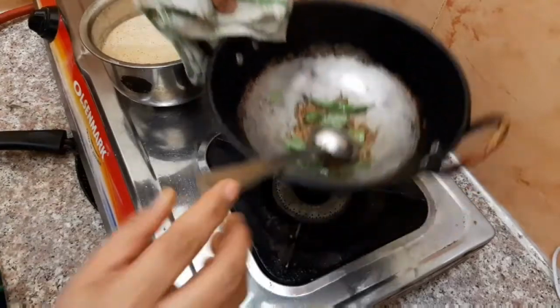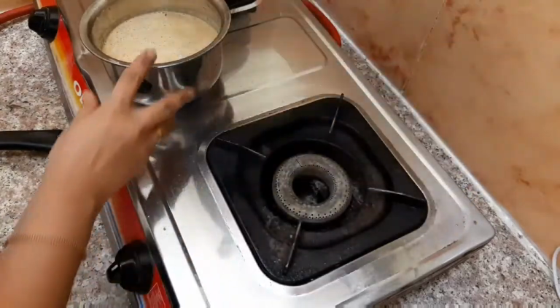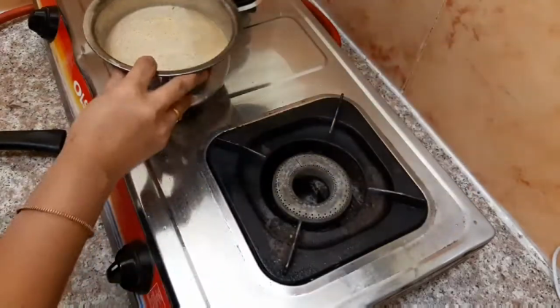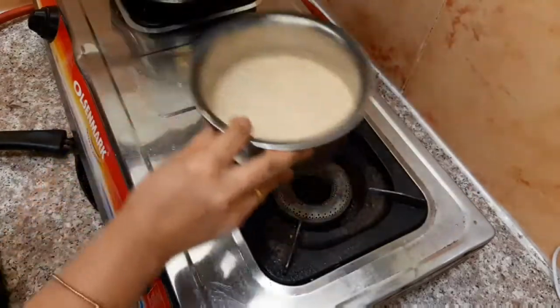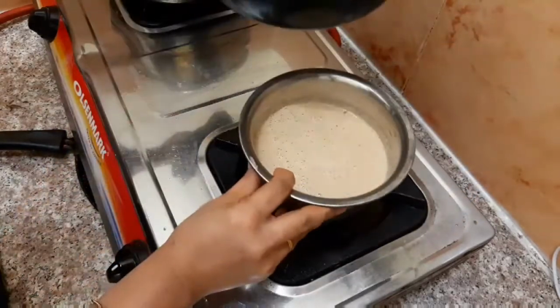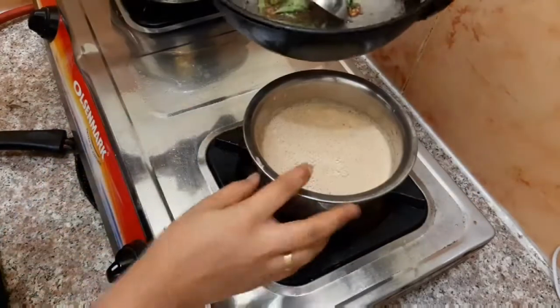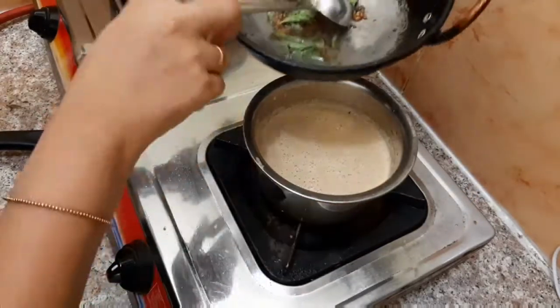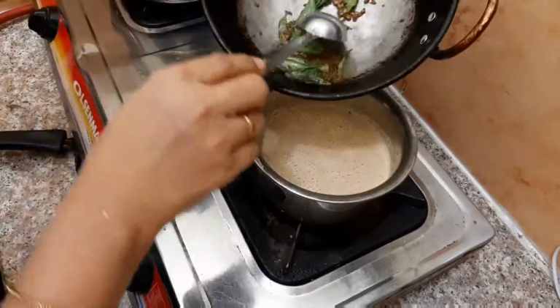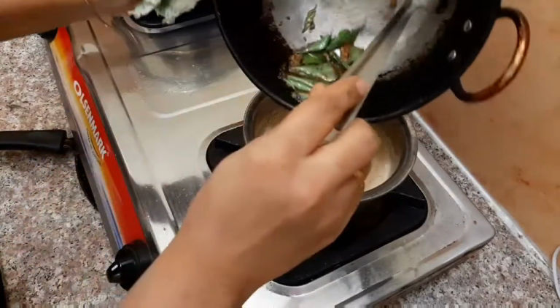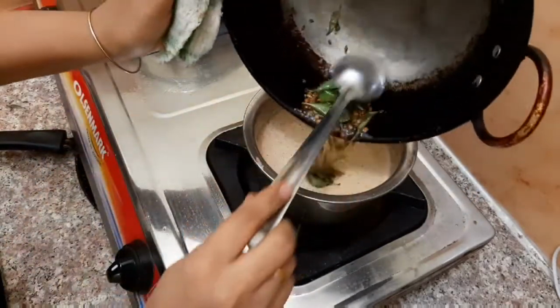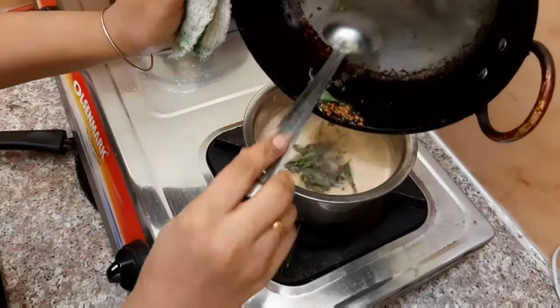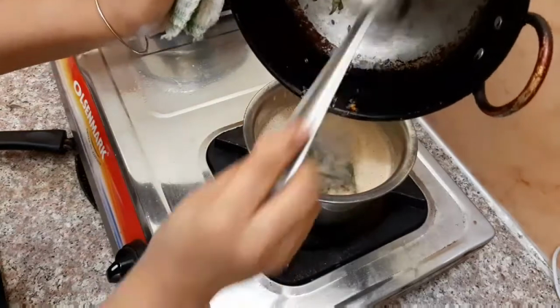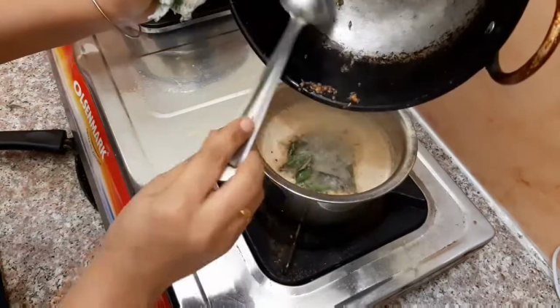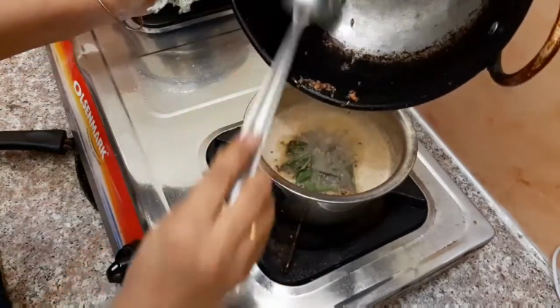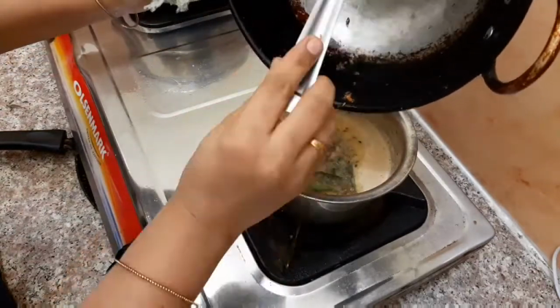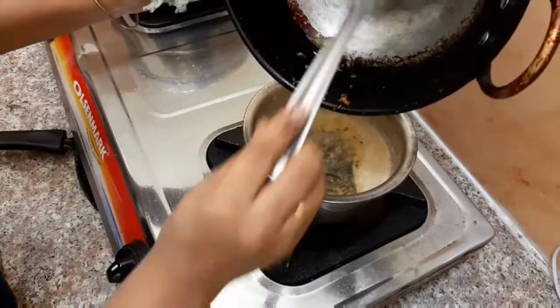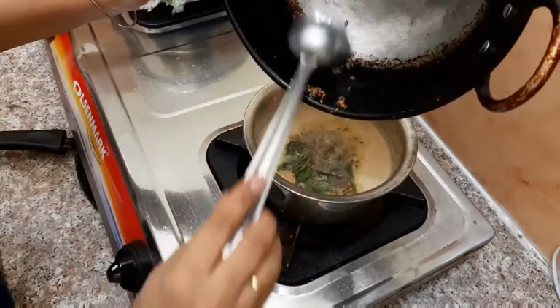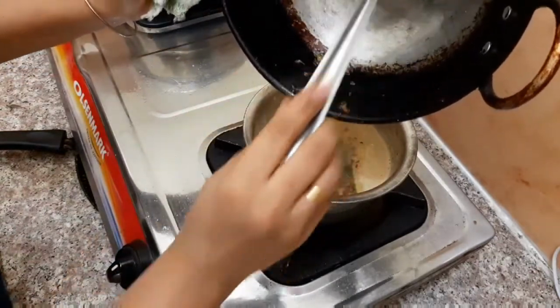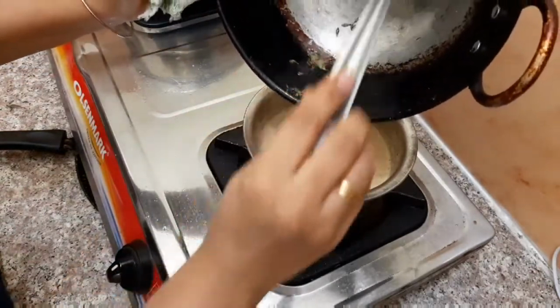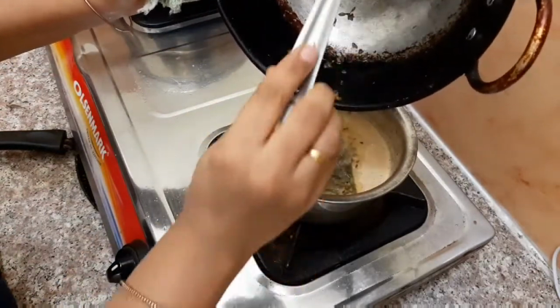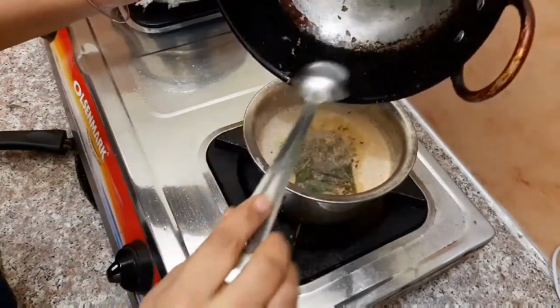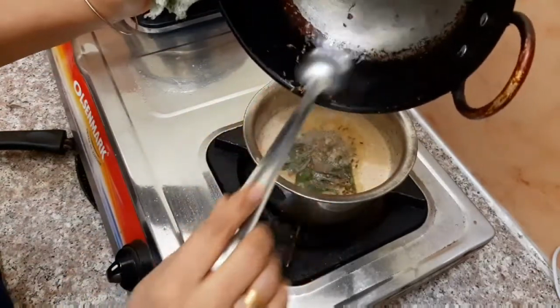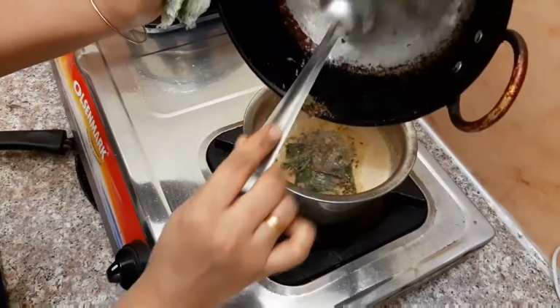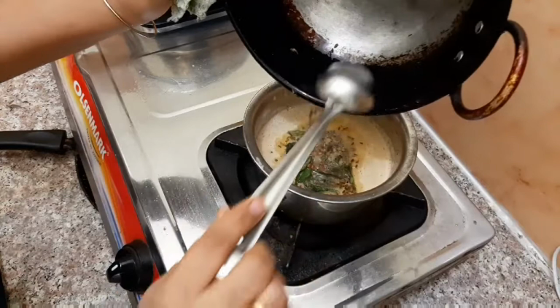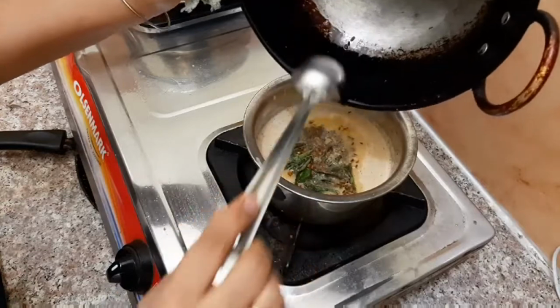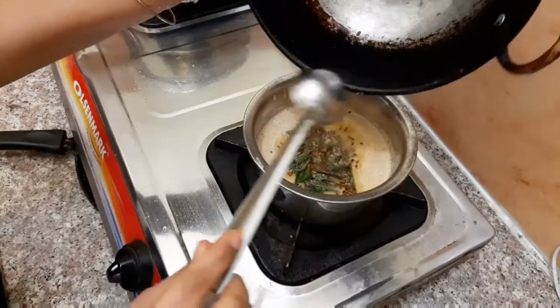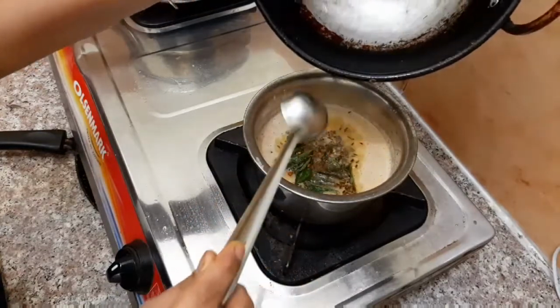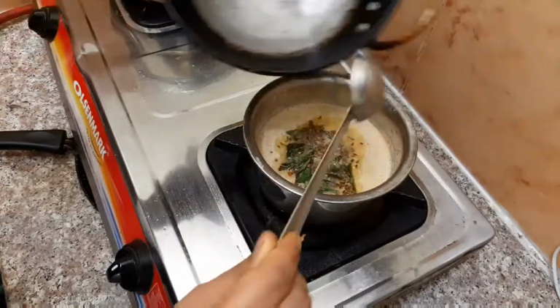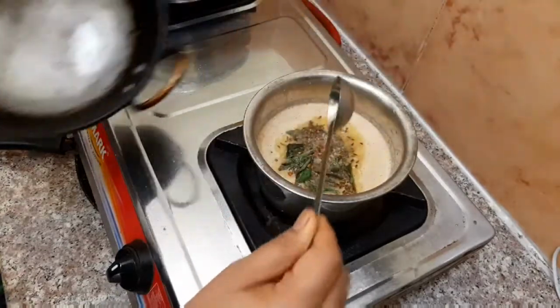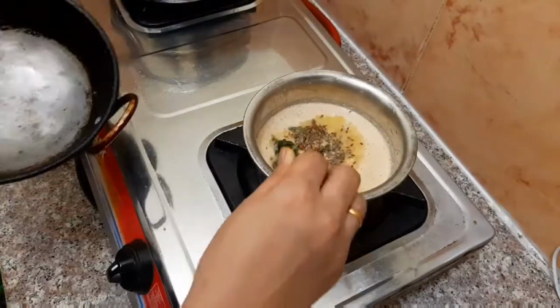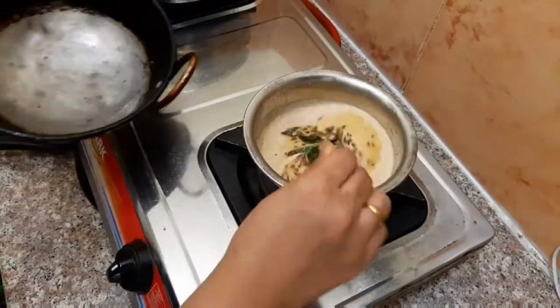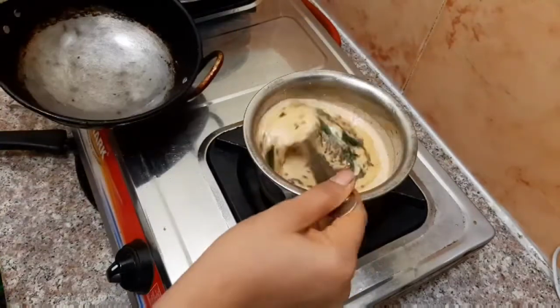Now, I'm going to add chutney. It's ready — a very healthy chutney. Peanut is healthy.